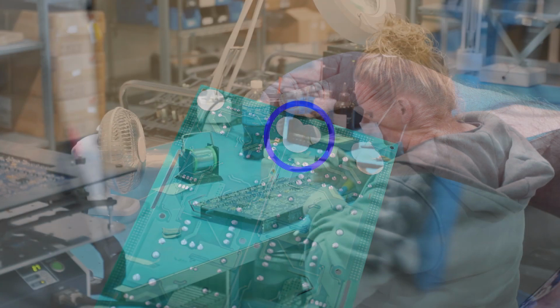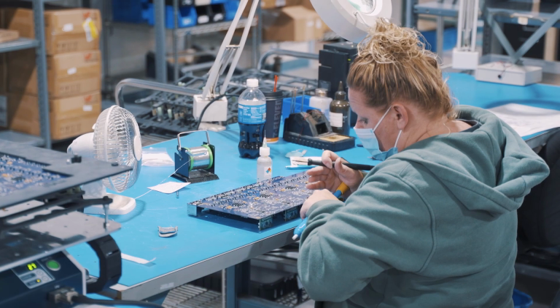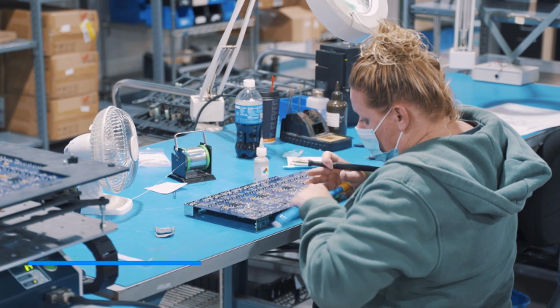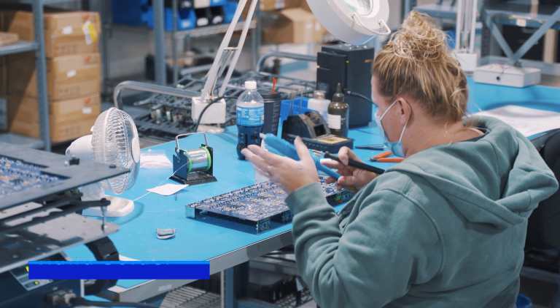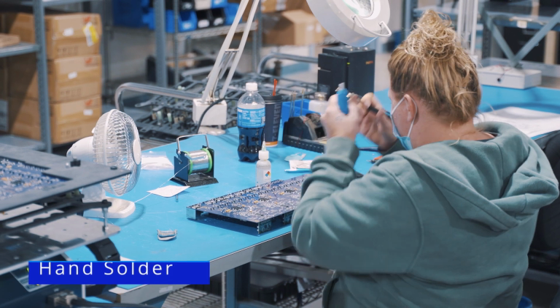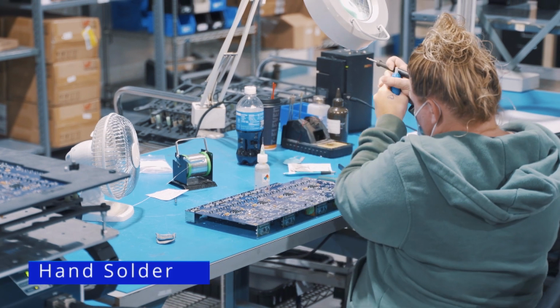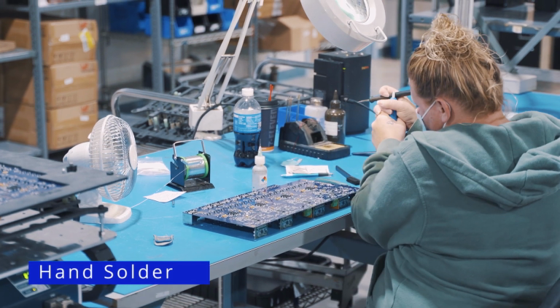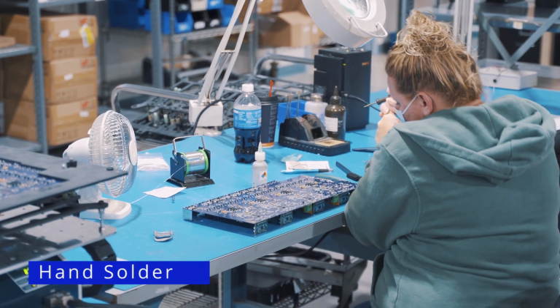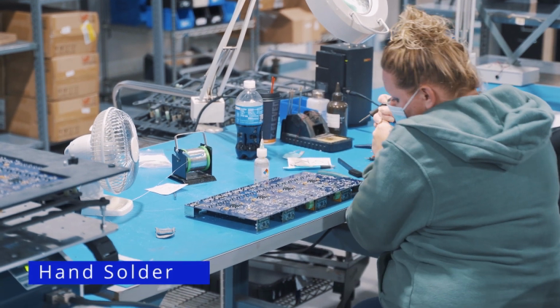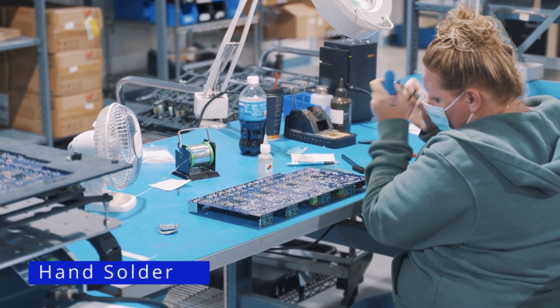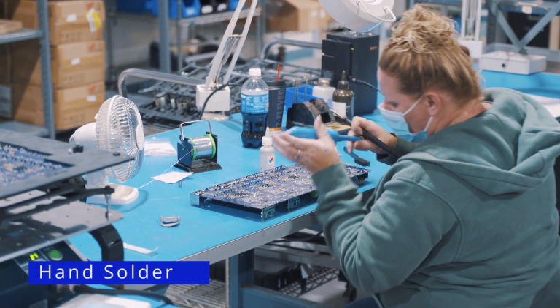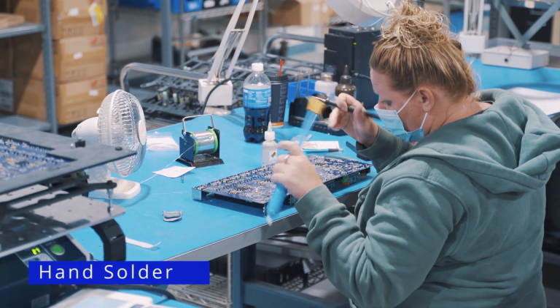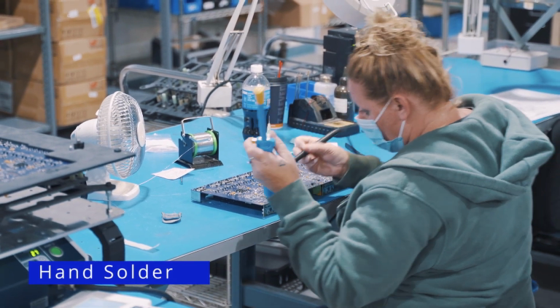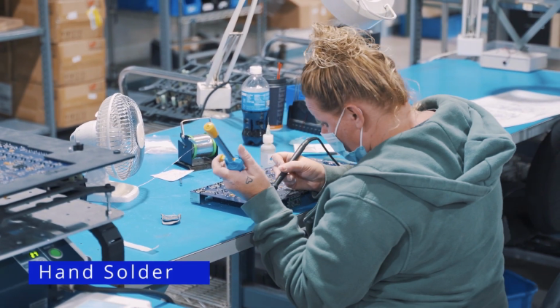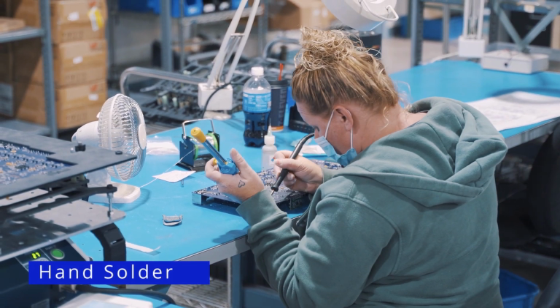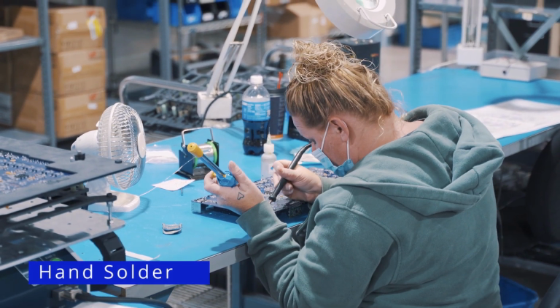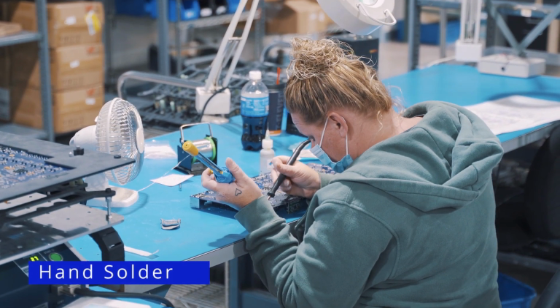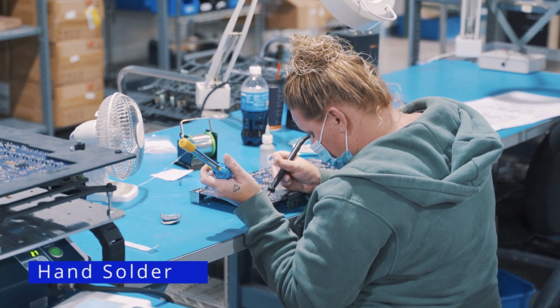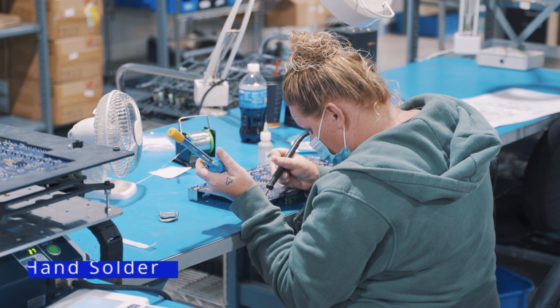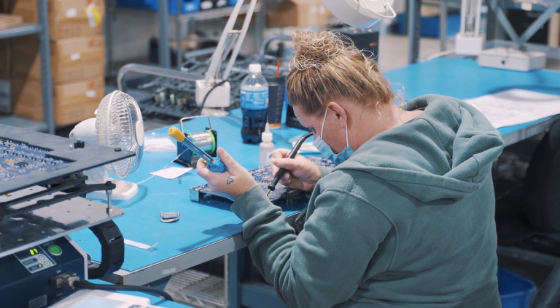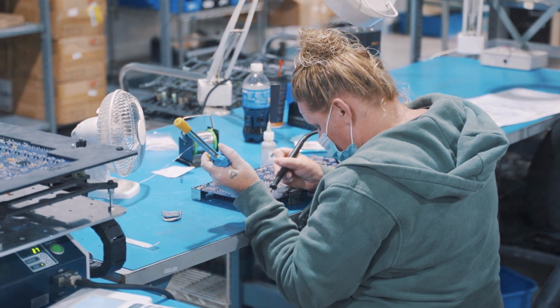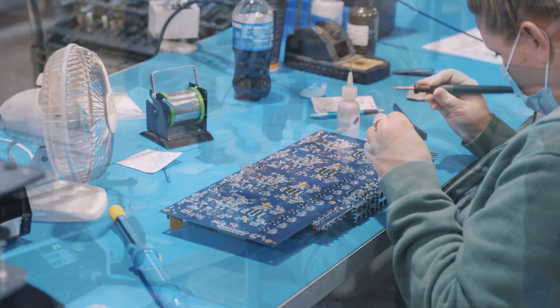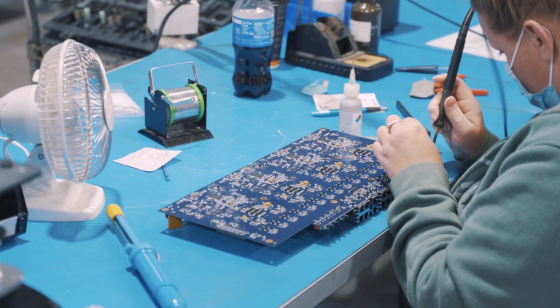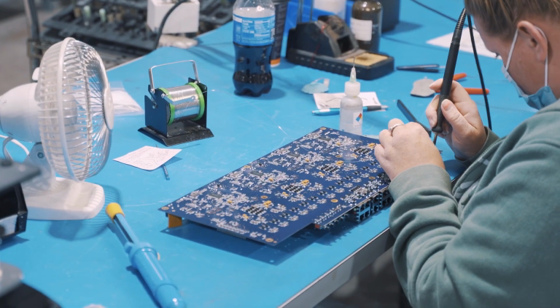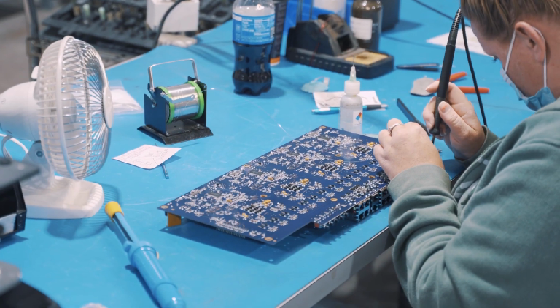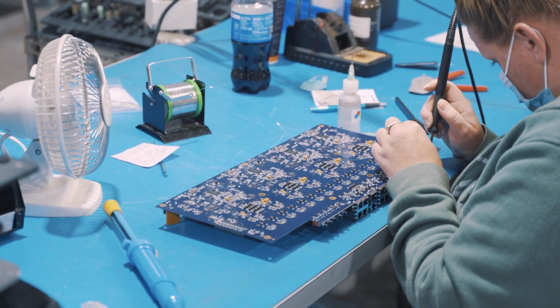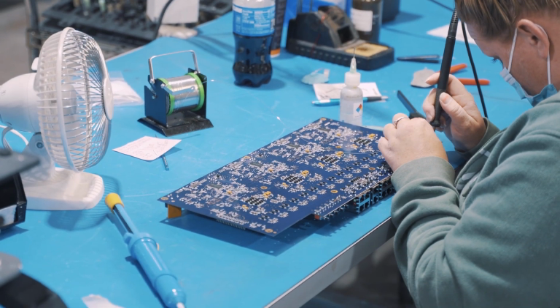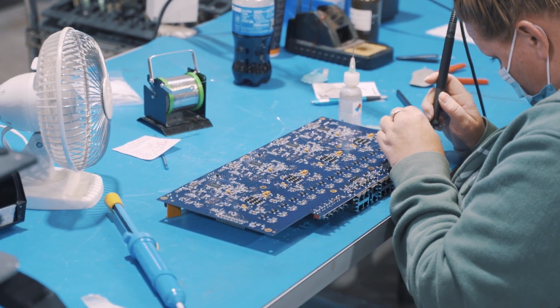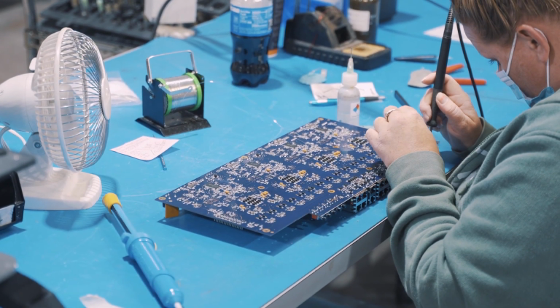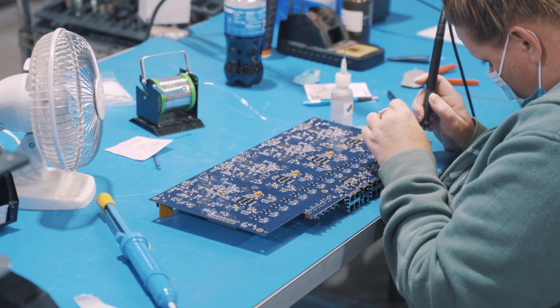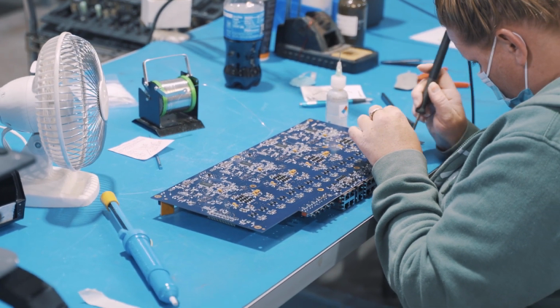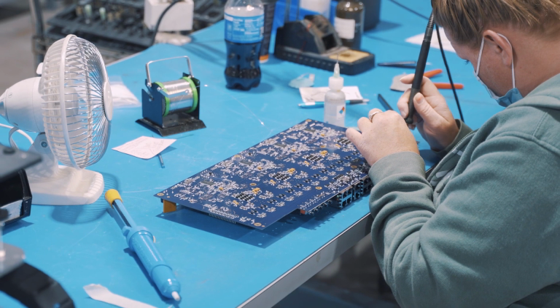At the other extreme, boards that are mostly SMT with one or two through-hole components will typically have those components hand soldered. Technicians need to be IPC trained and regularly certified.